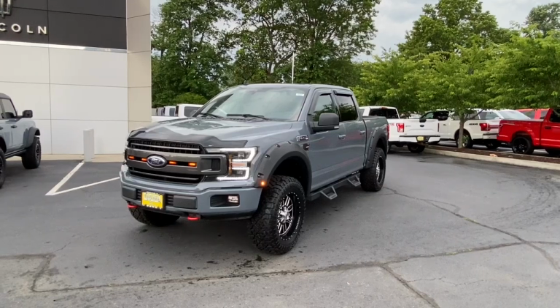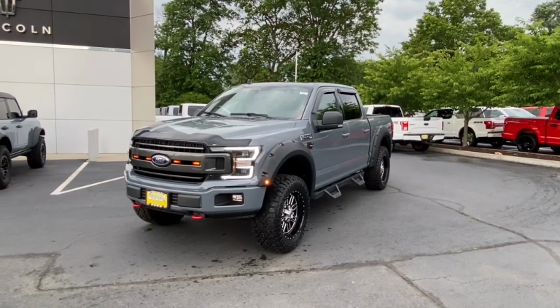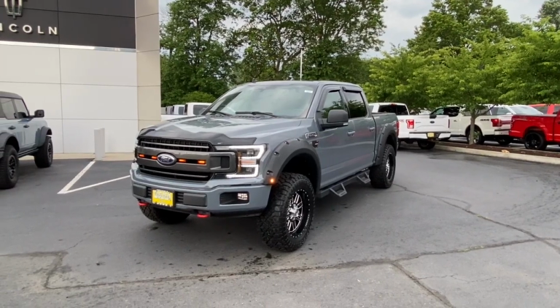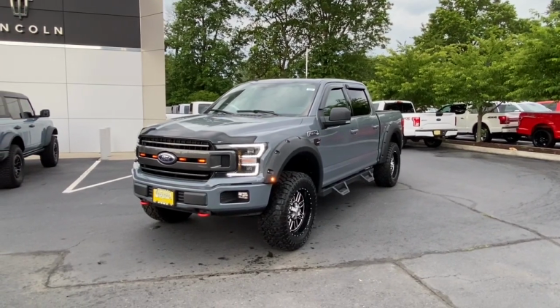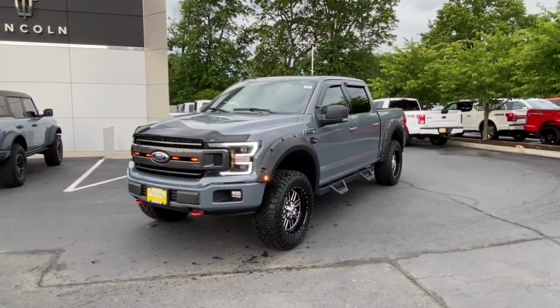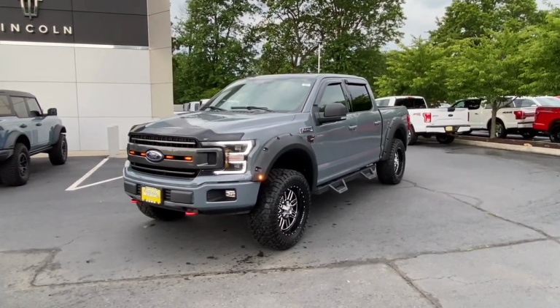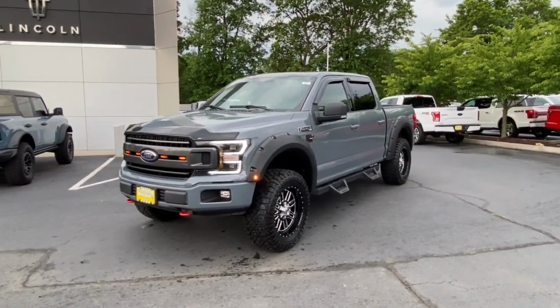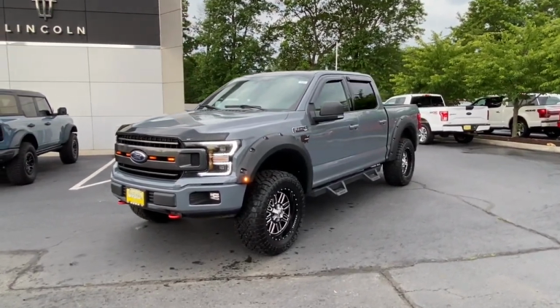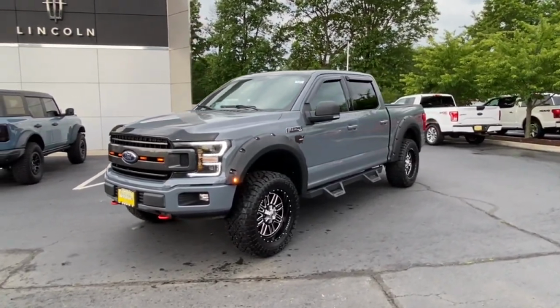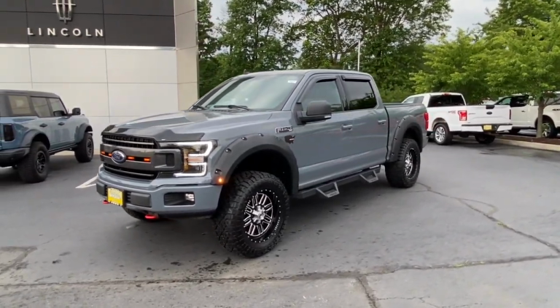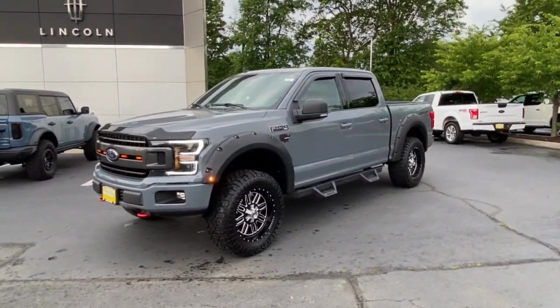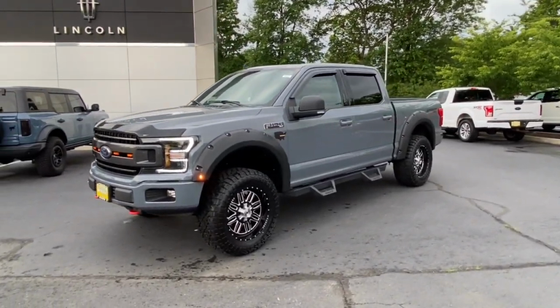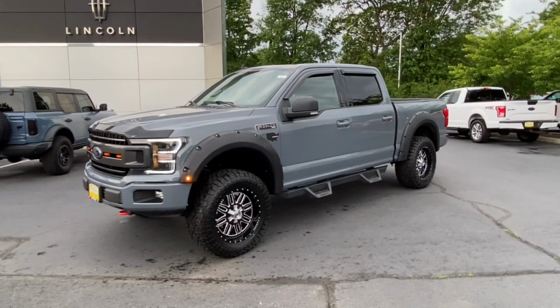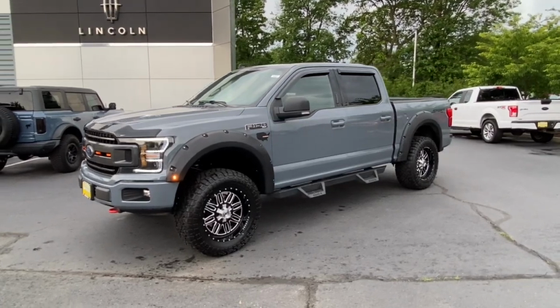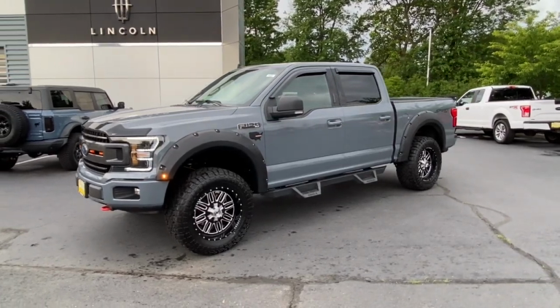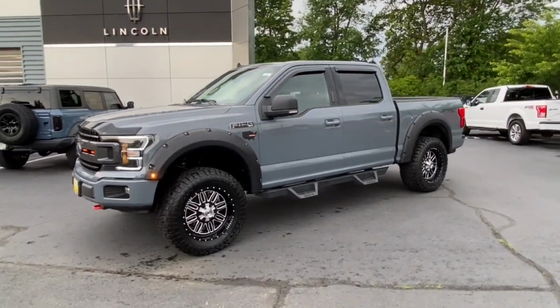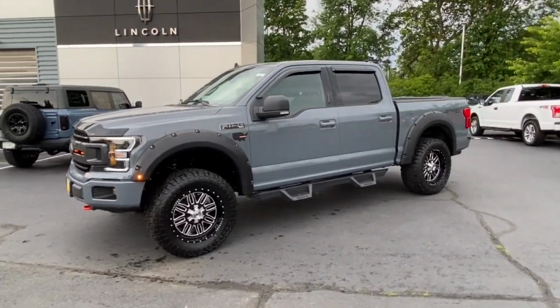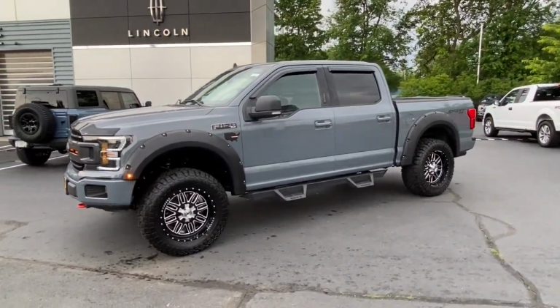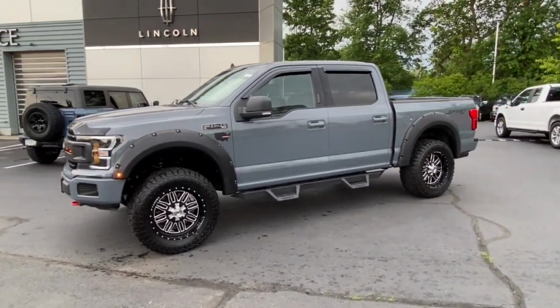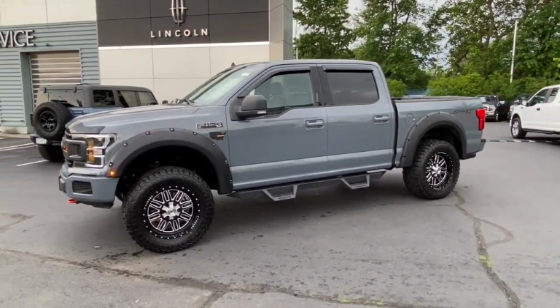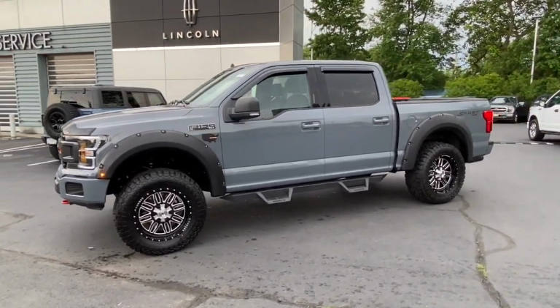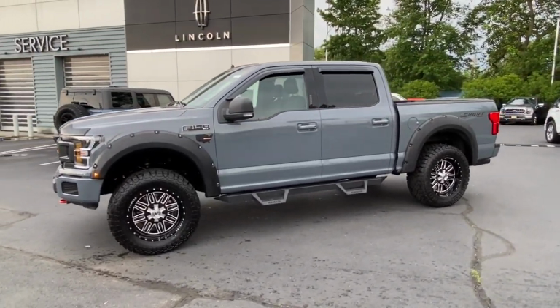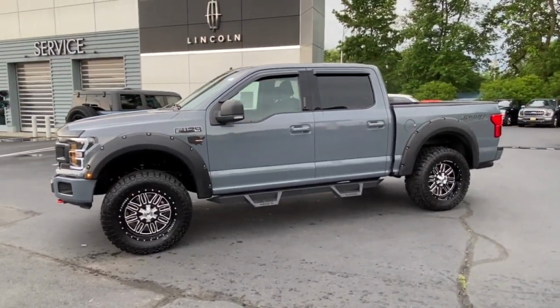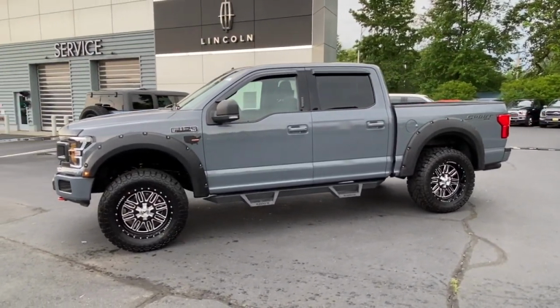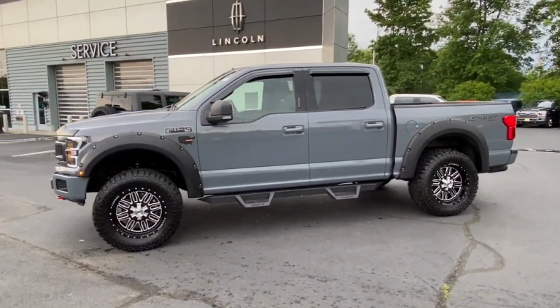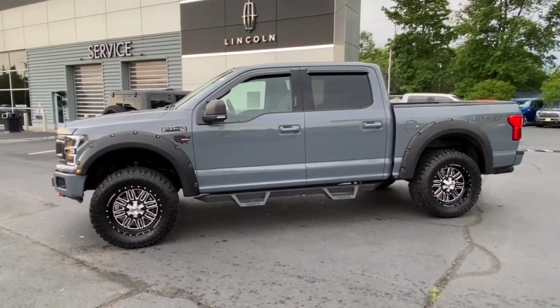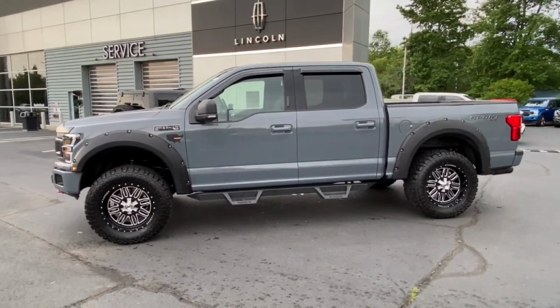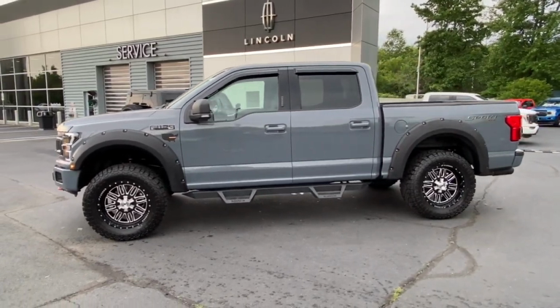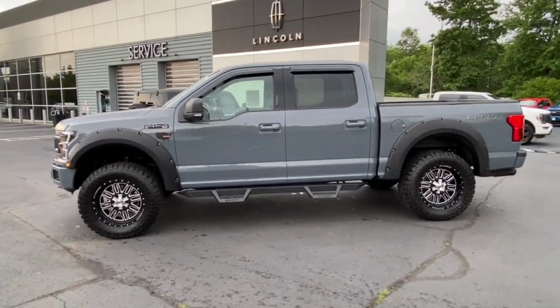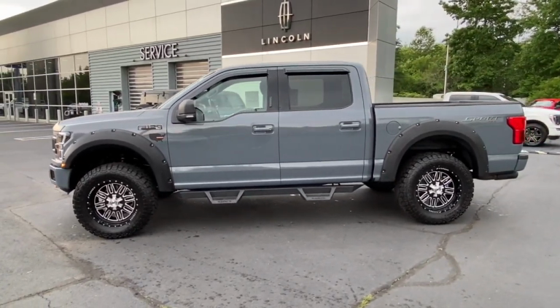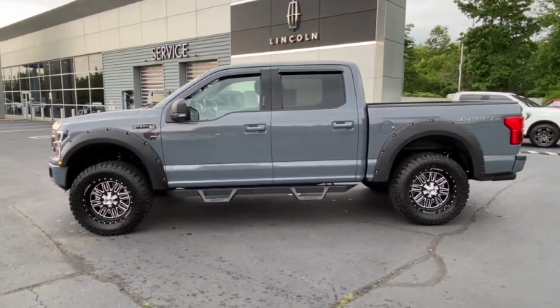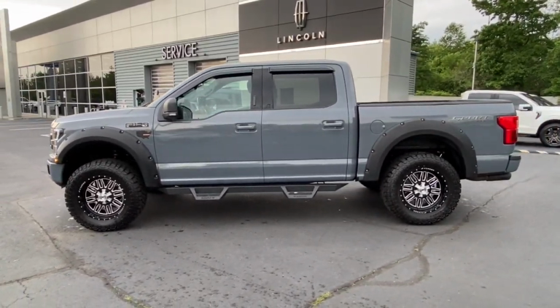Can you see yourself in the 2019 Ford F-150? With less than 90,000 miles on the odometer, this vehicle provides excellent value. Take a closer look at this full-size F-150.